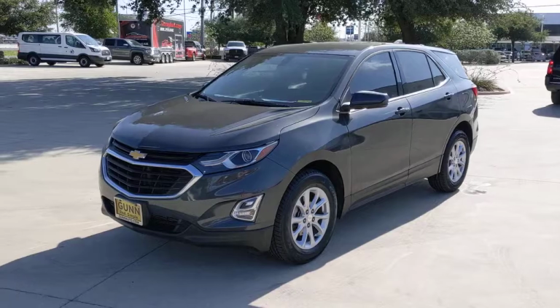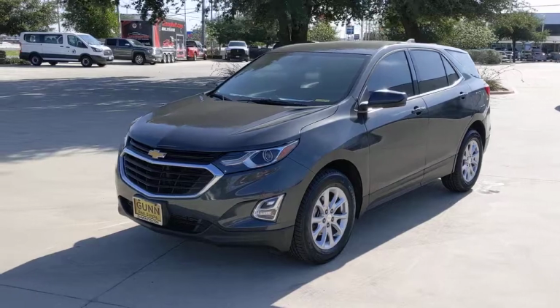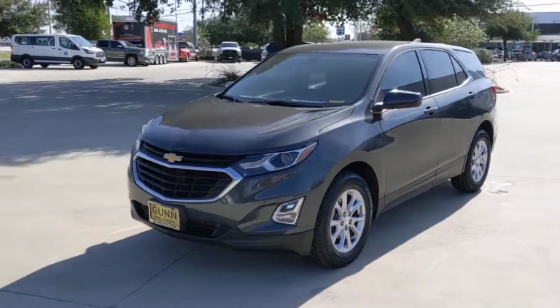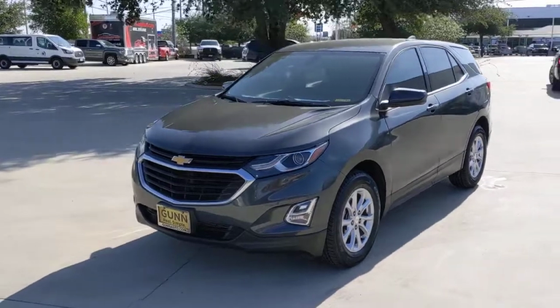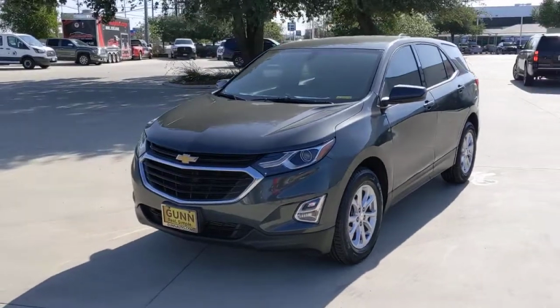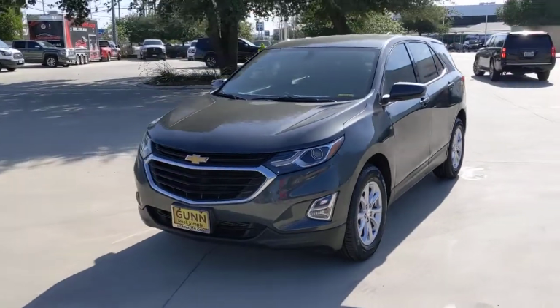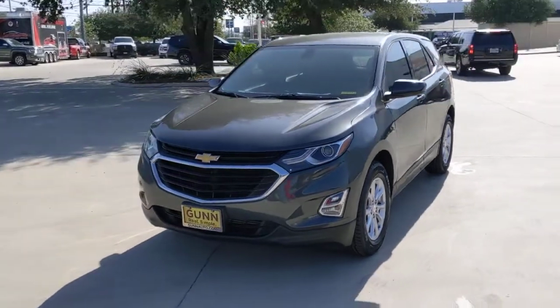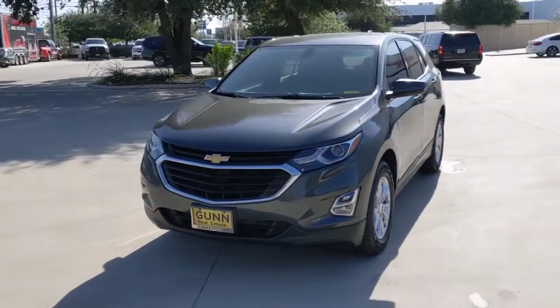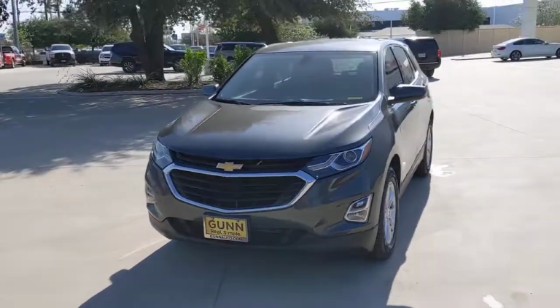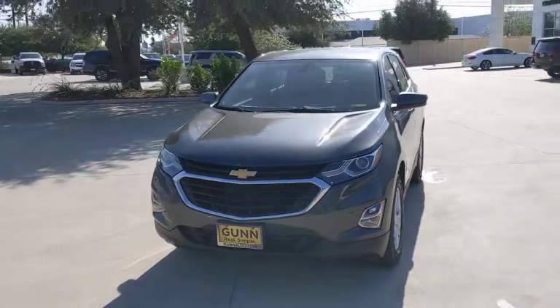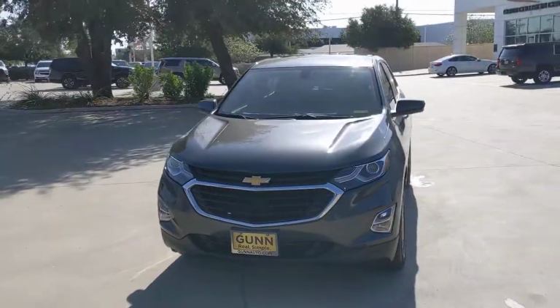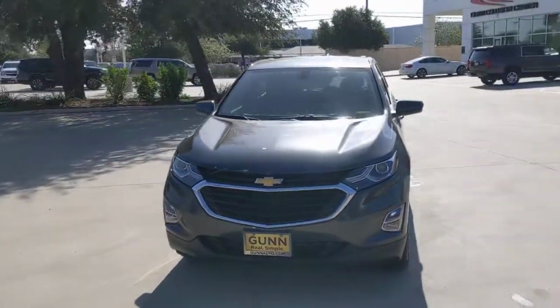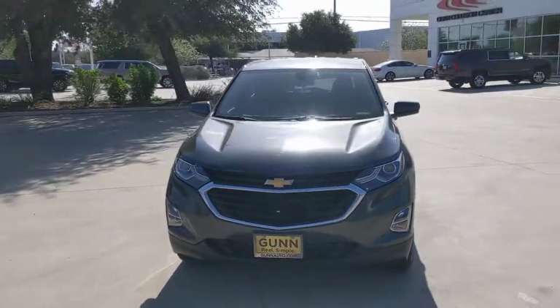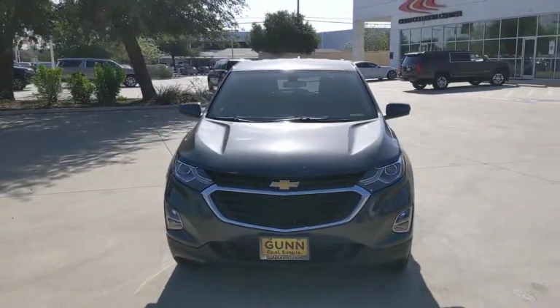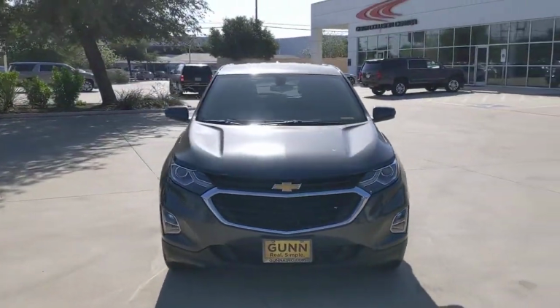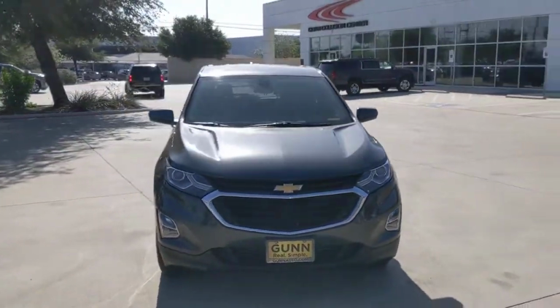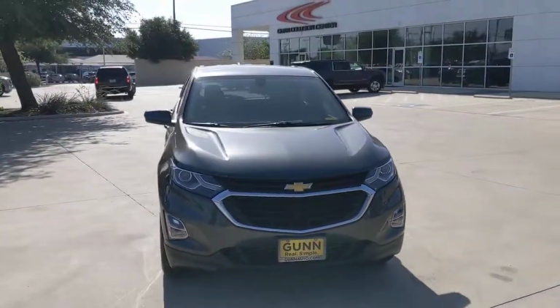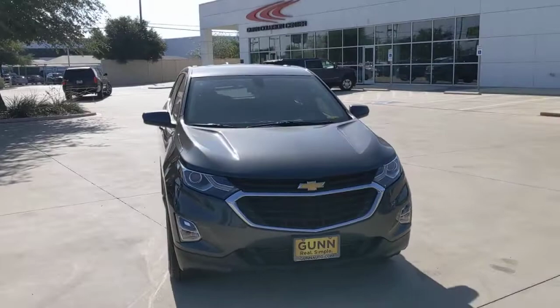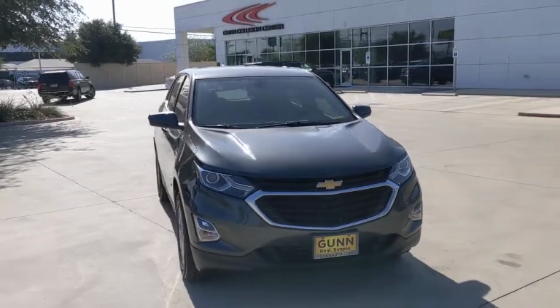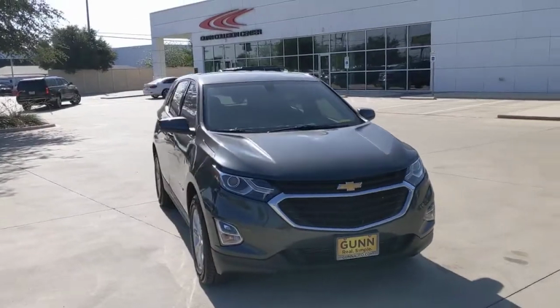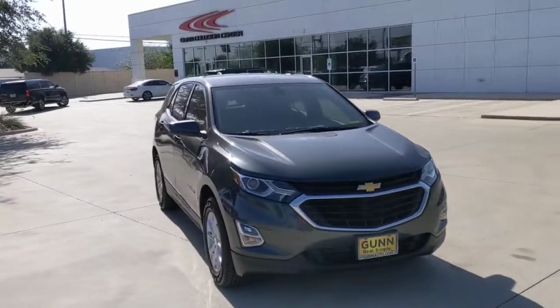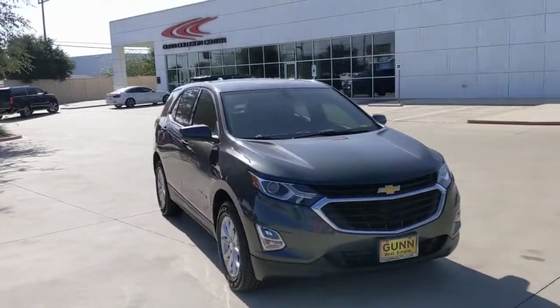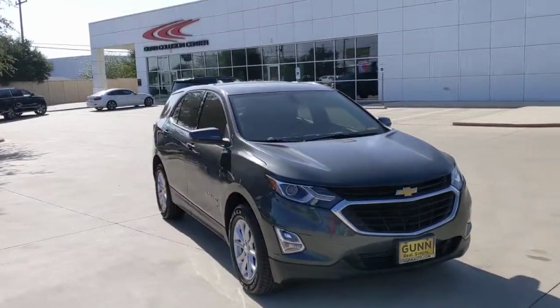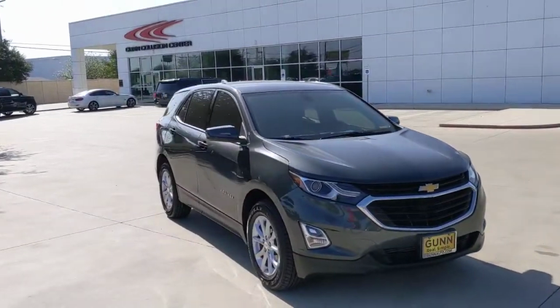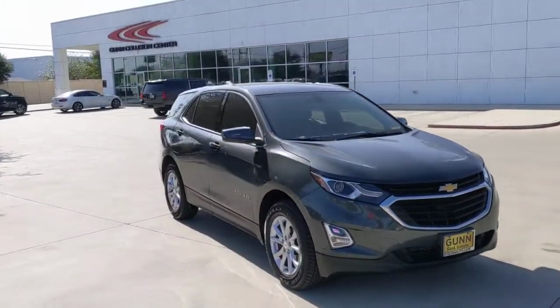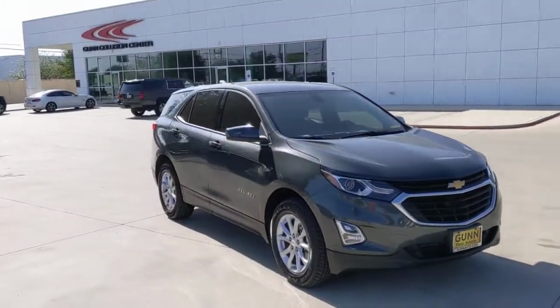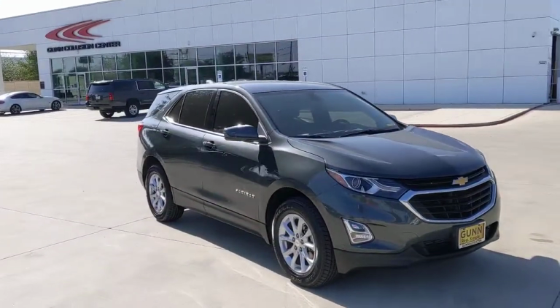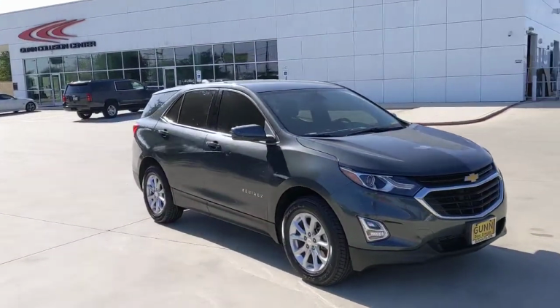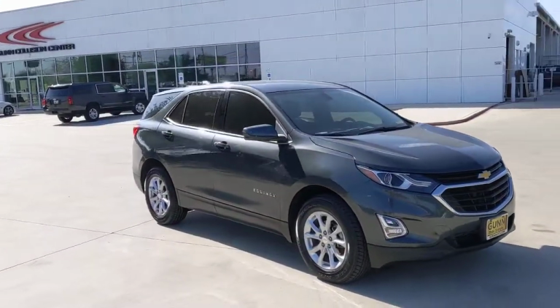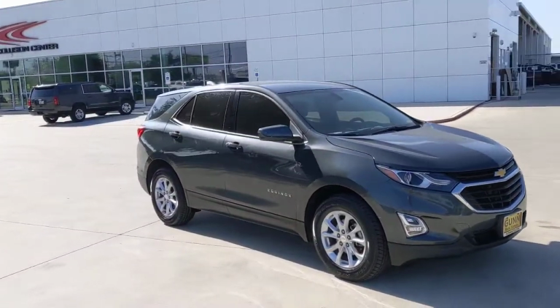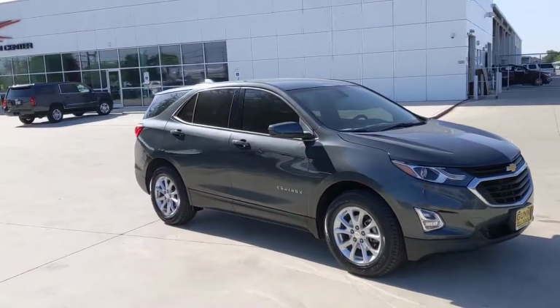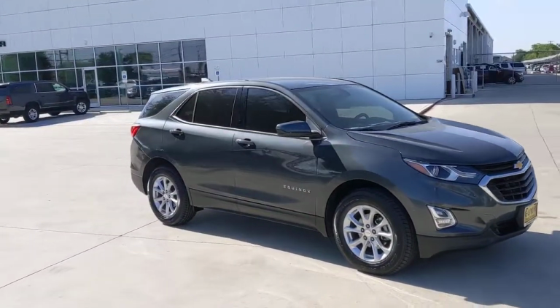Here is a wonderful 2018 Chevrolet Equinox. With less than 70,000 miles on the odometer, this vehicle provides excellent value.